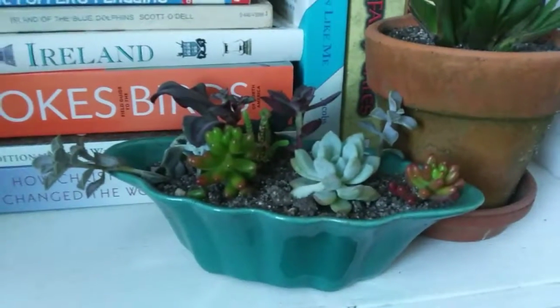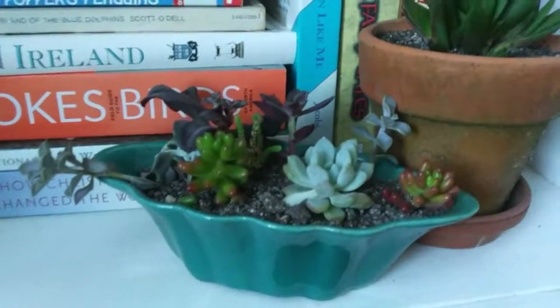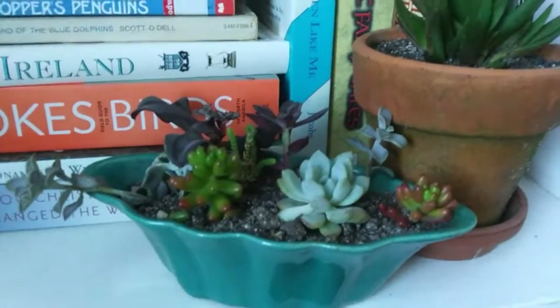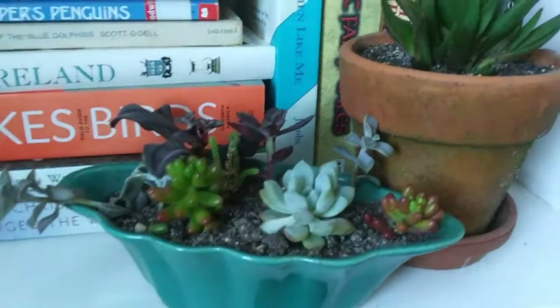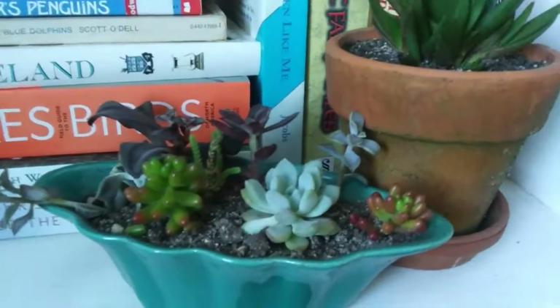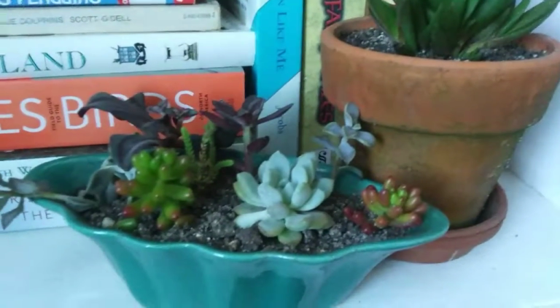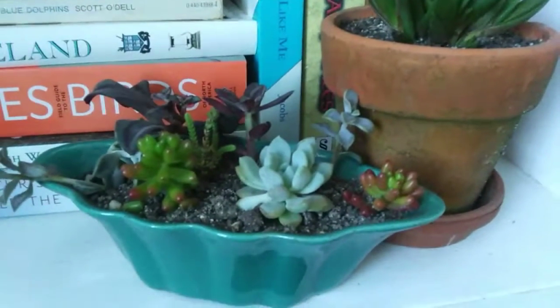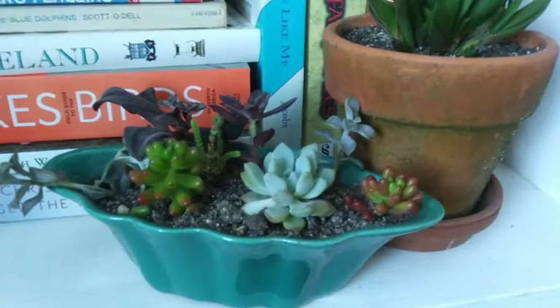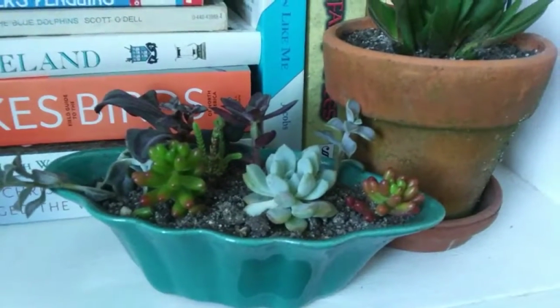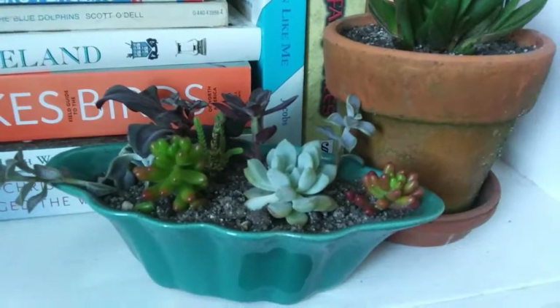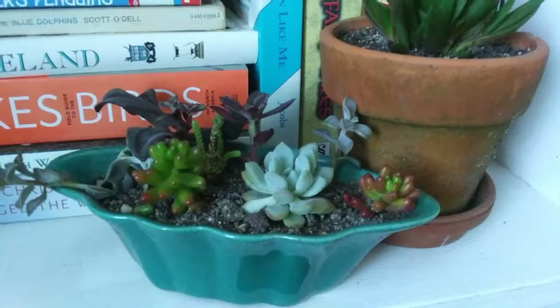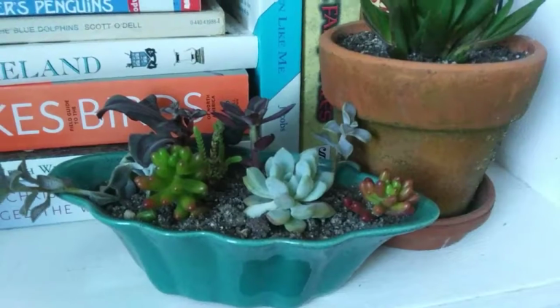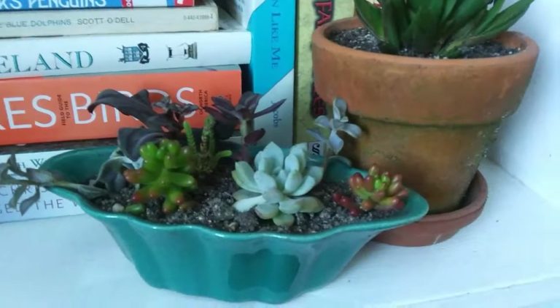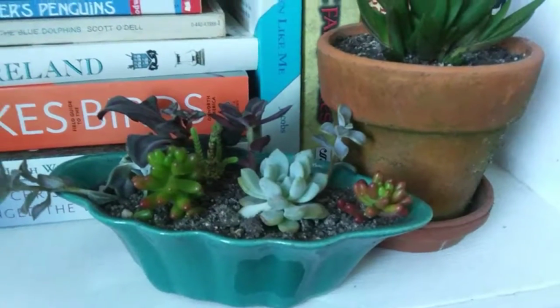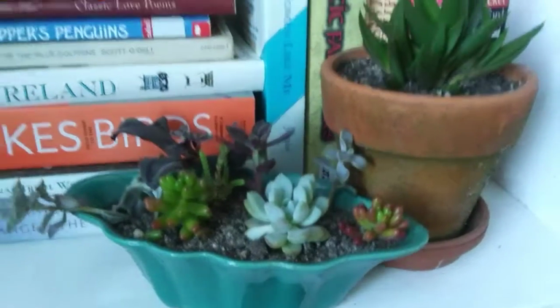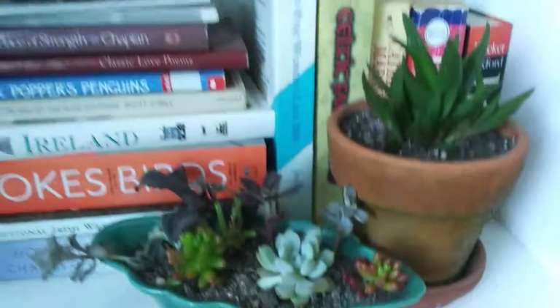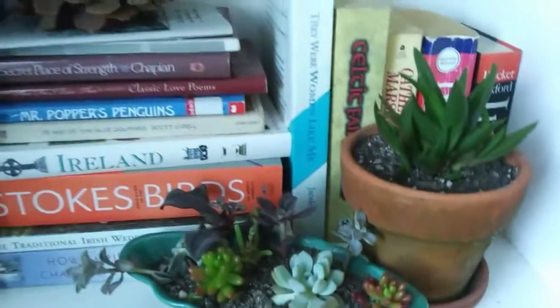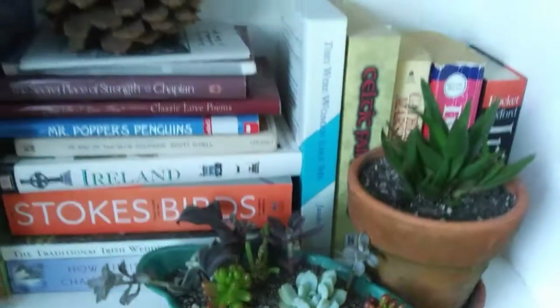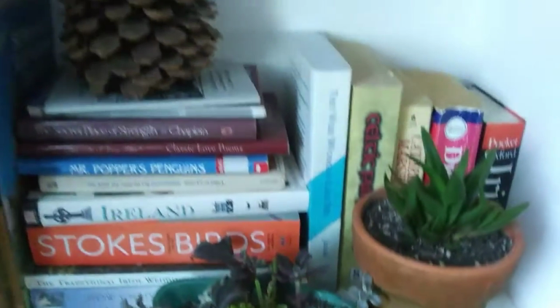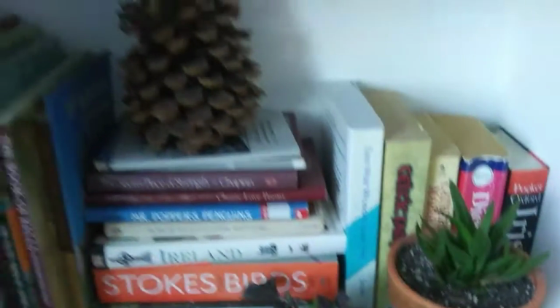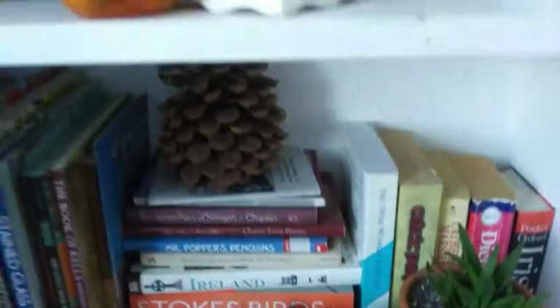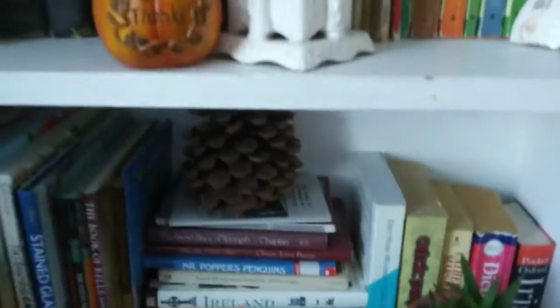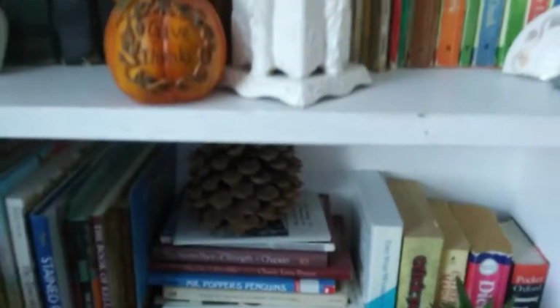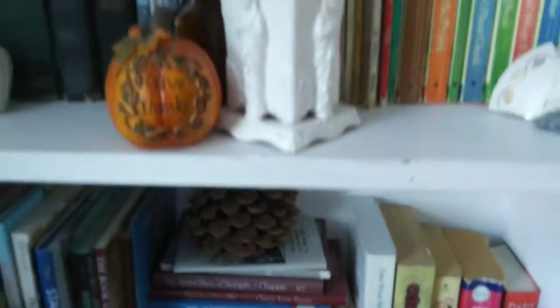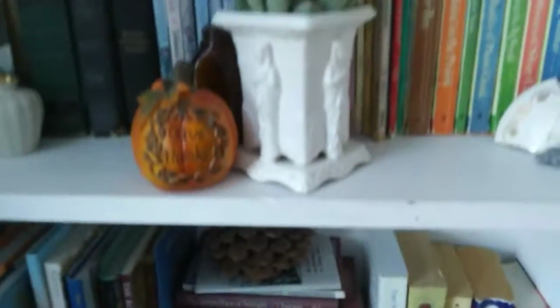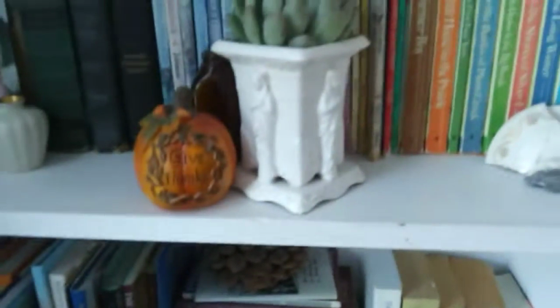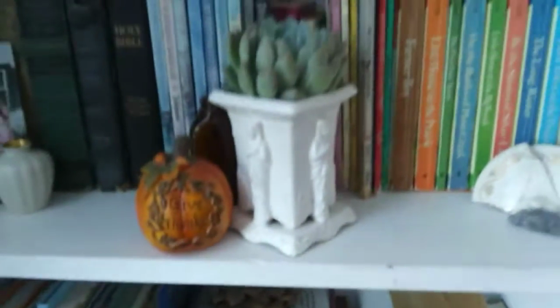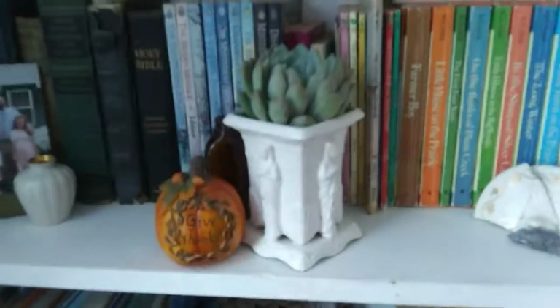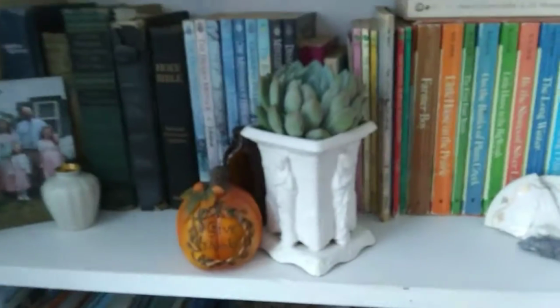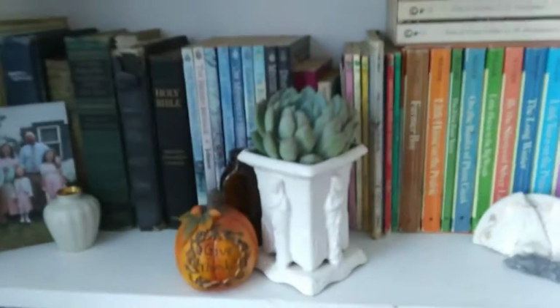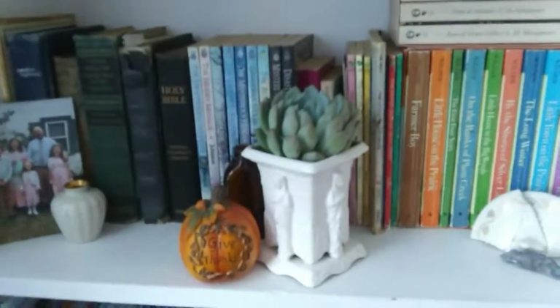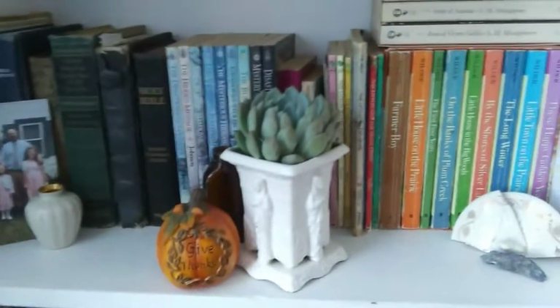I thought I'd show you what I did with most of those planters. I have a few left out there that I have to figure out what to do with. Thank you for watching.